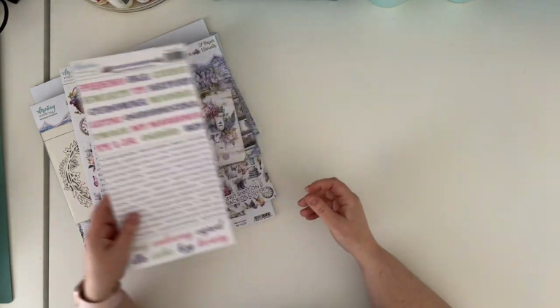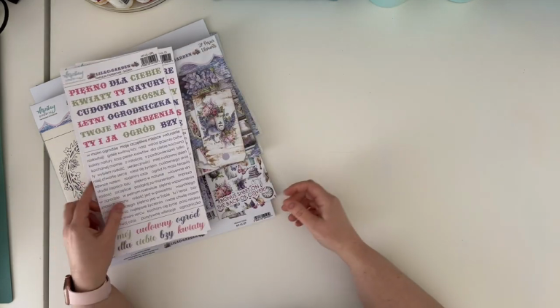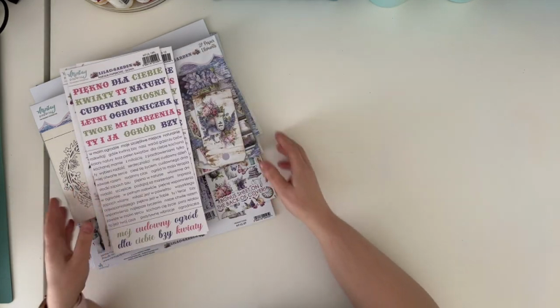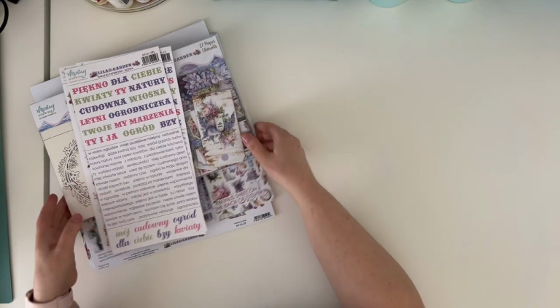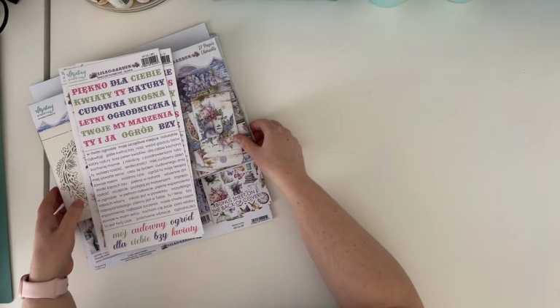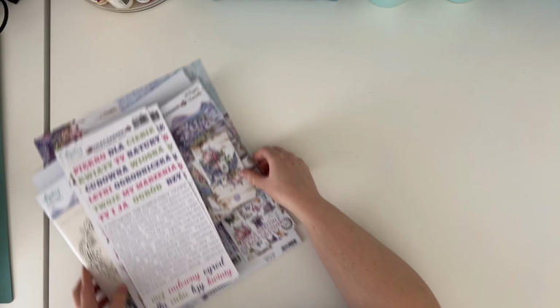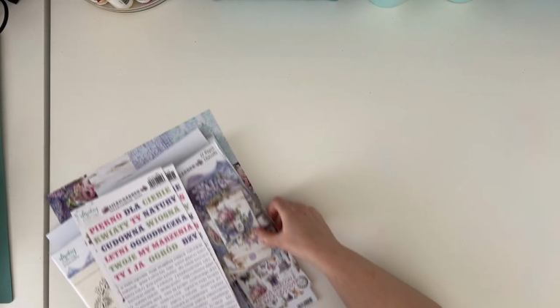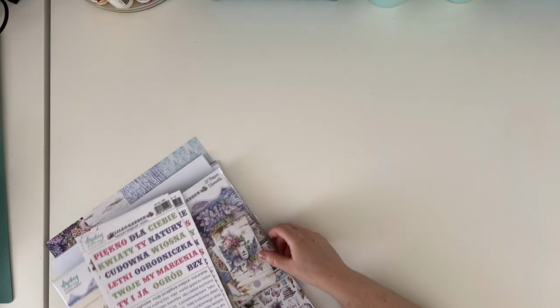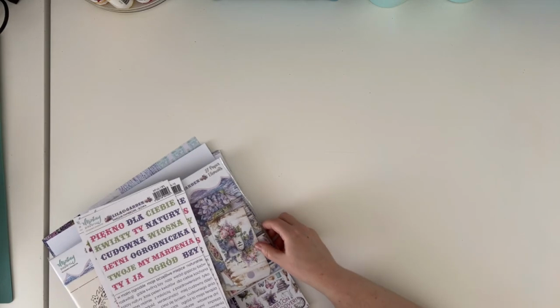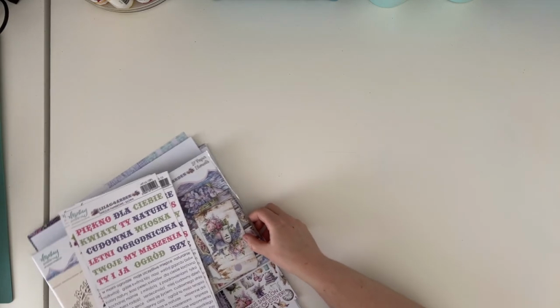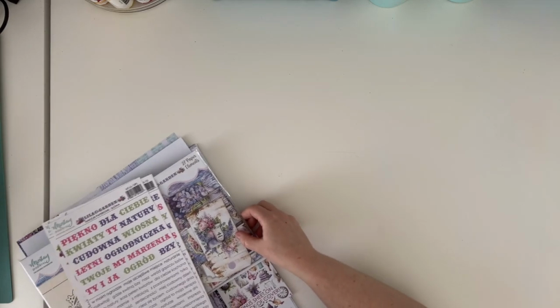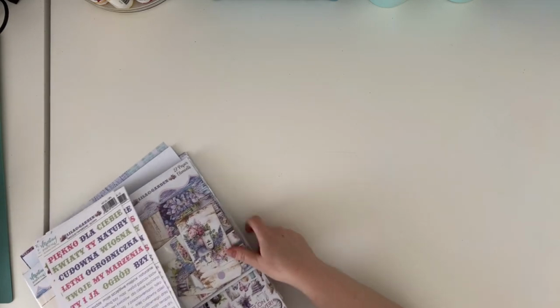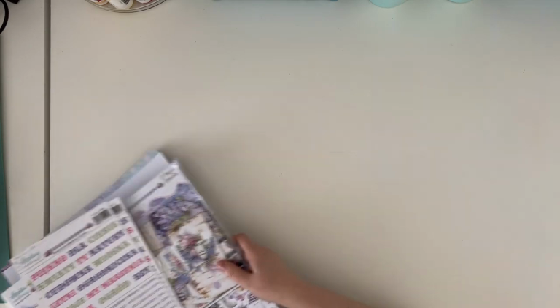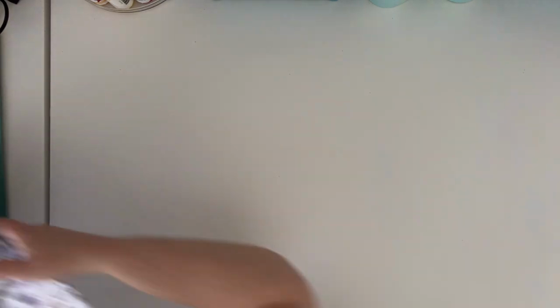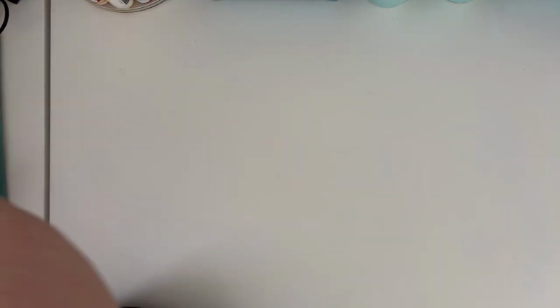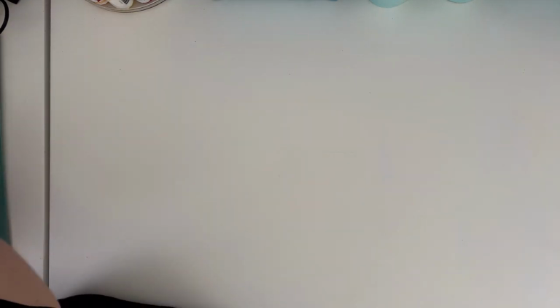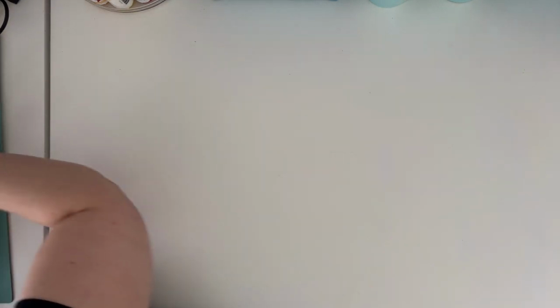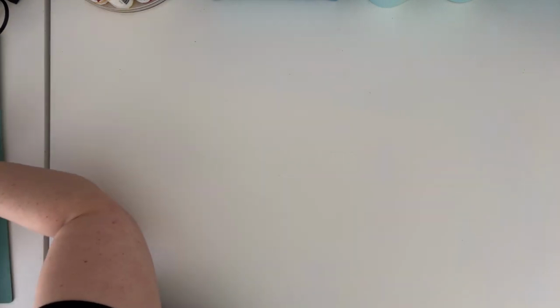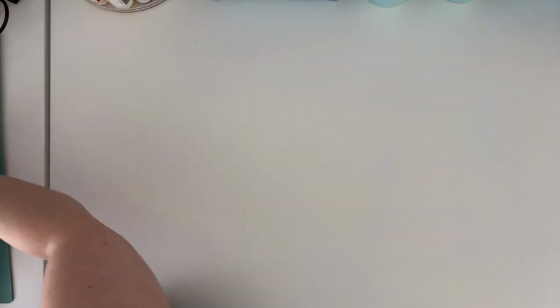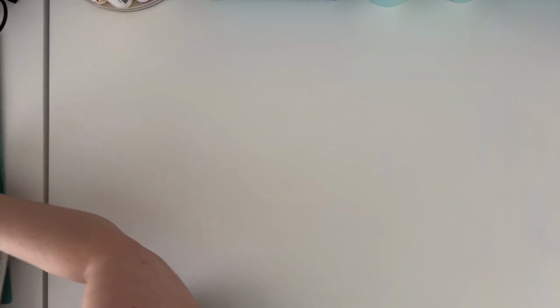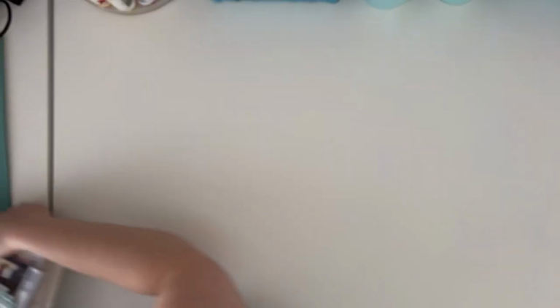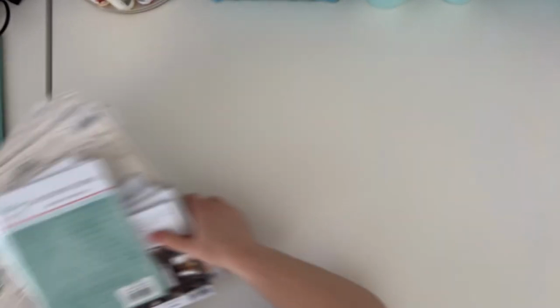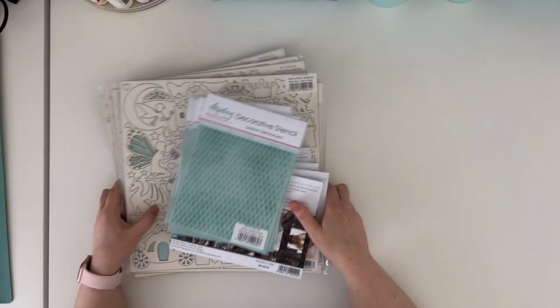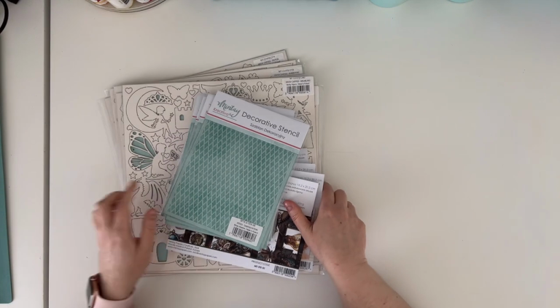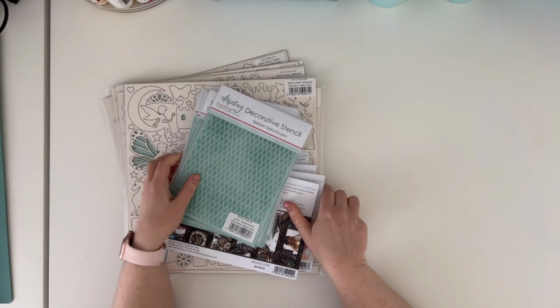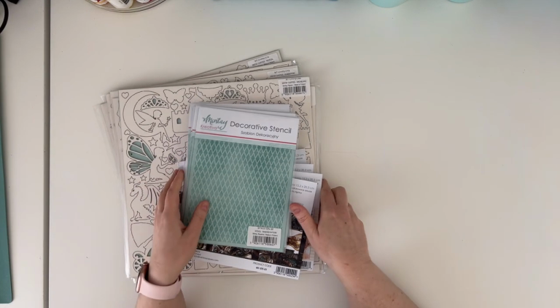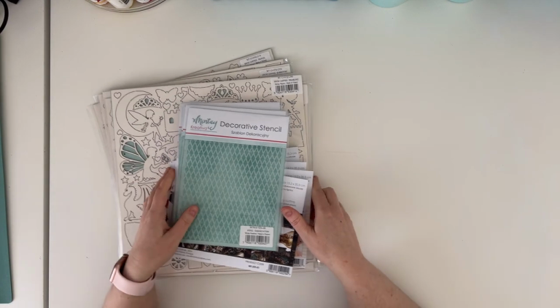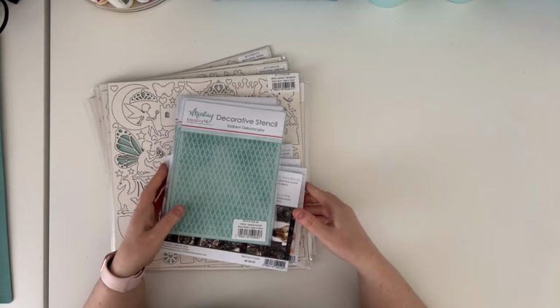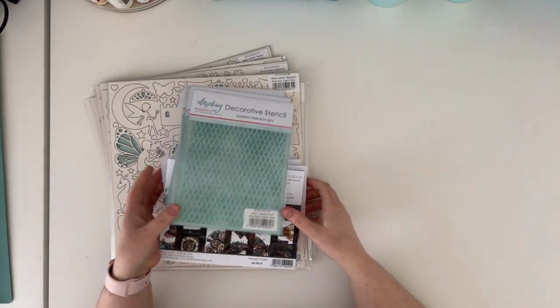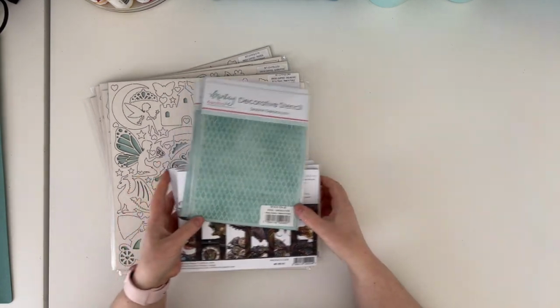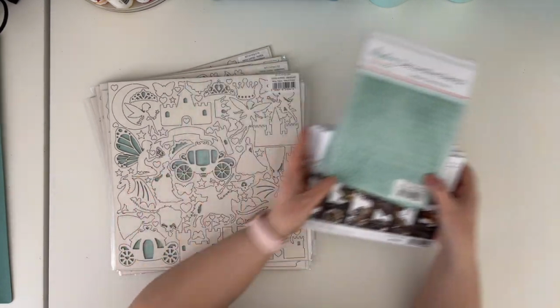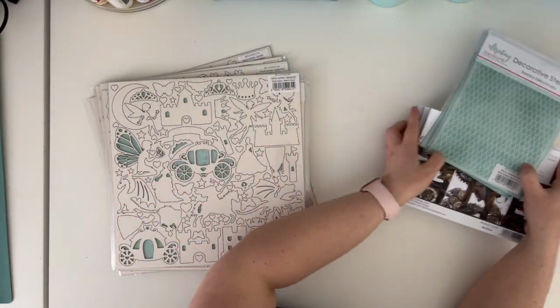Those were the four collections we have in this release, and it's not the end — there's more to come.